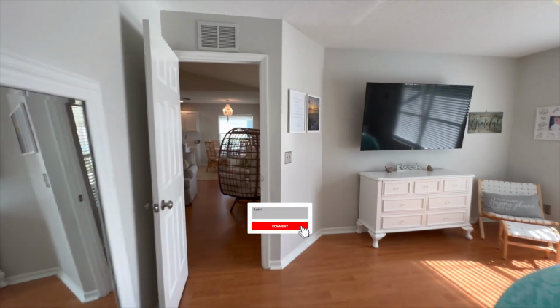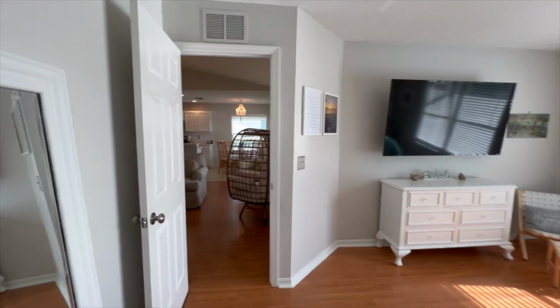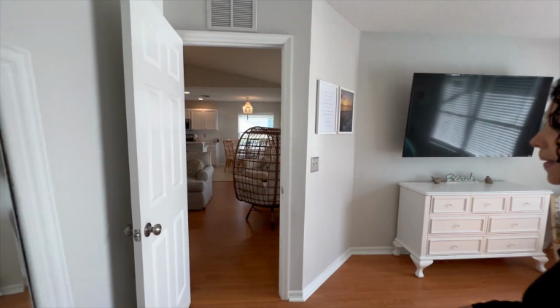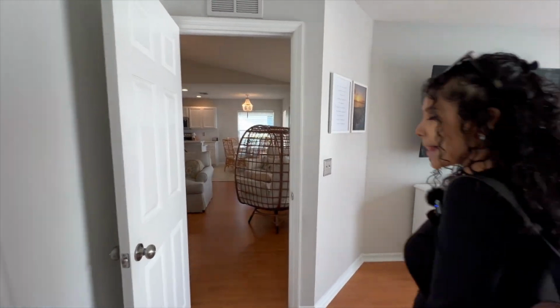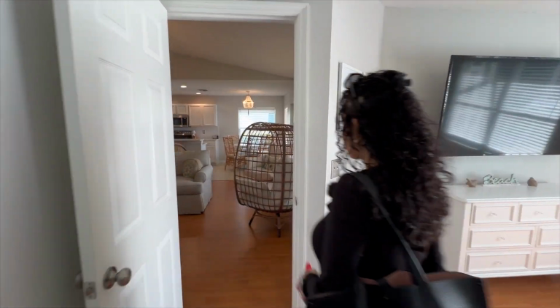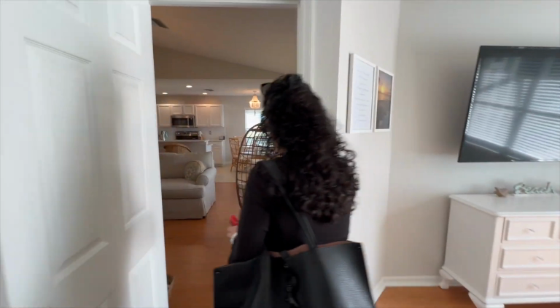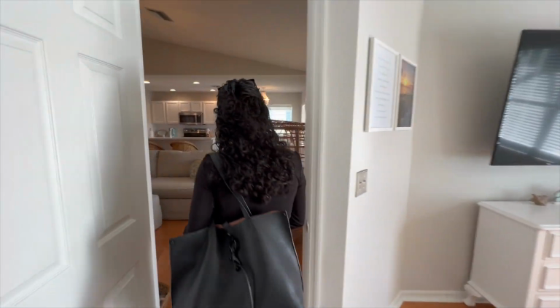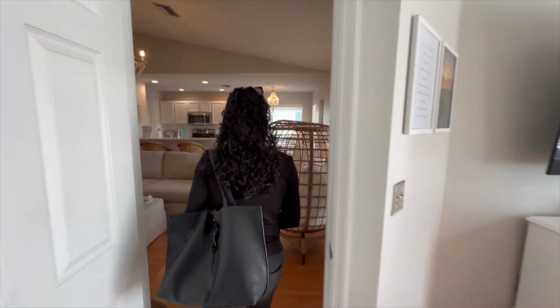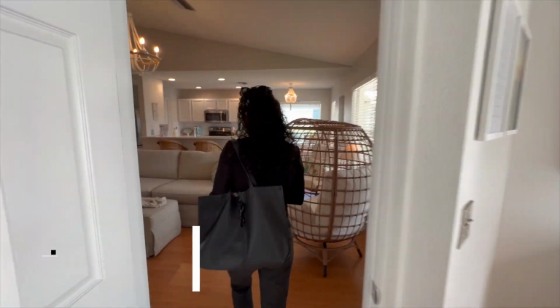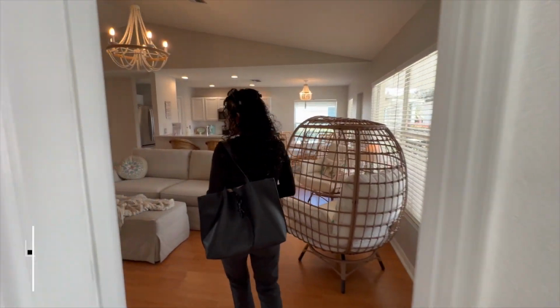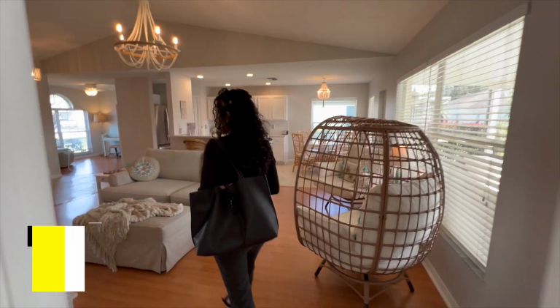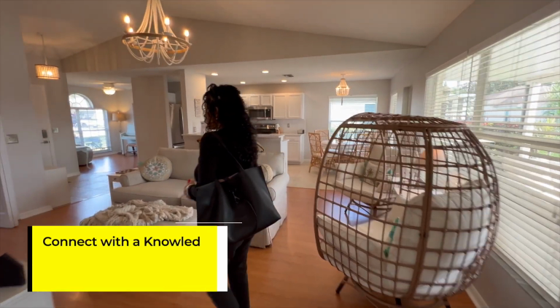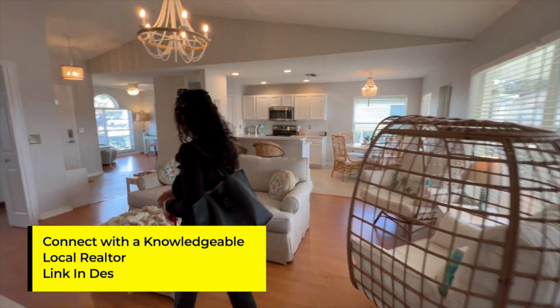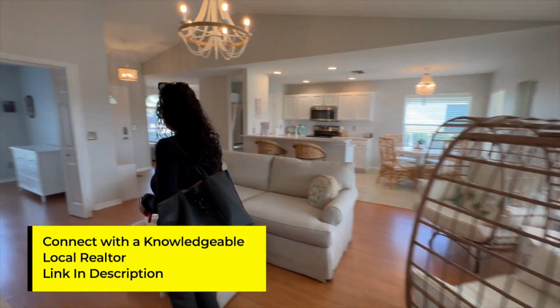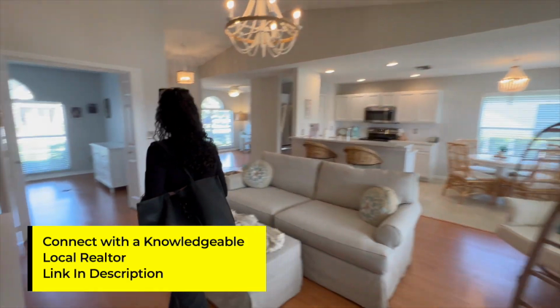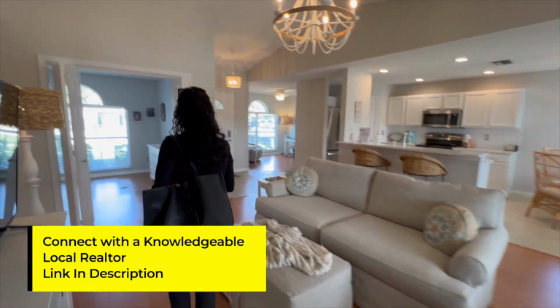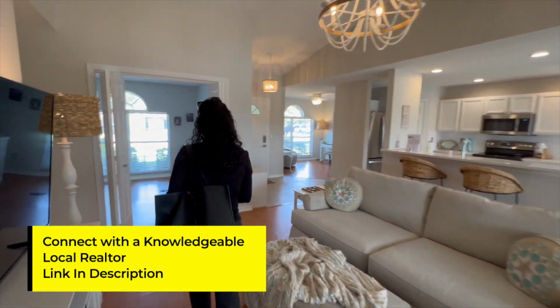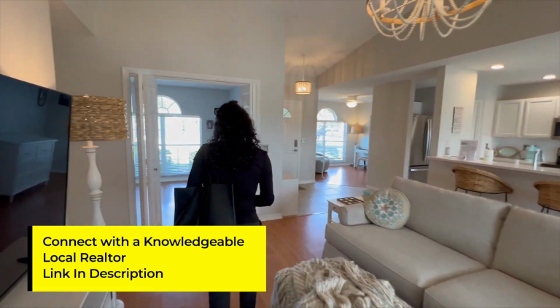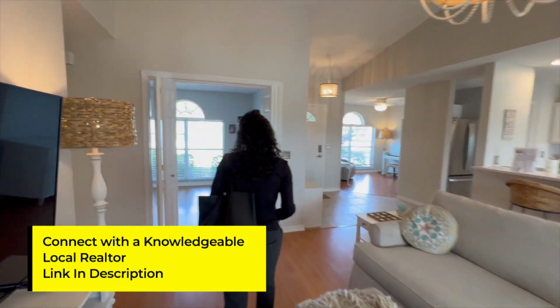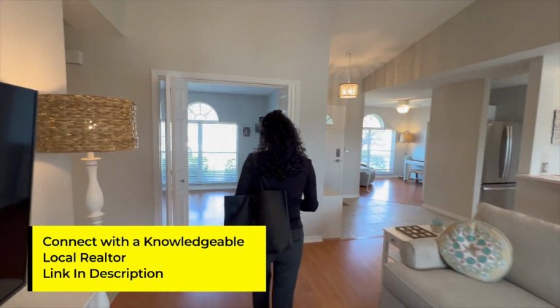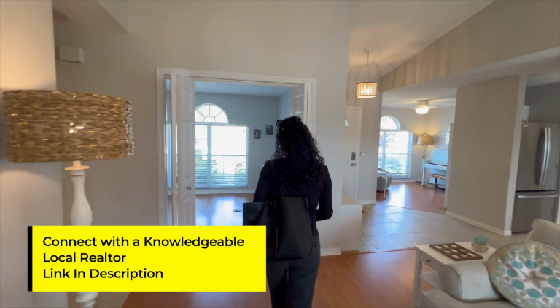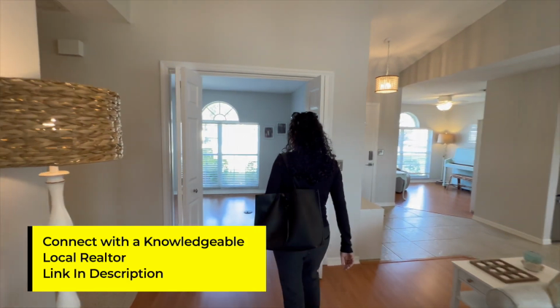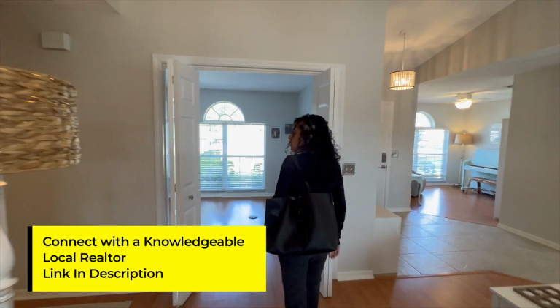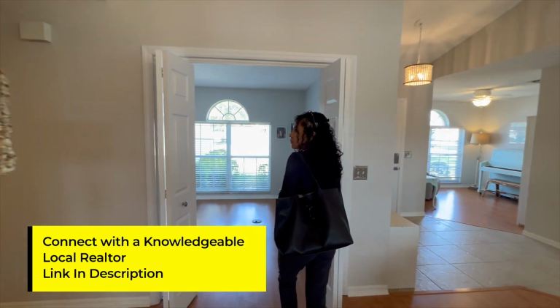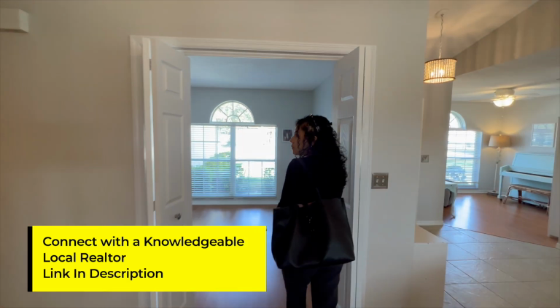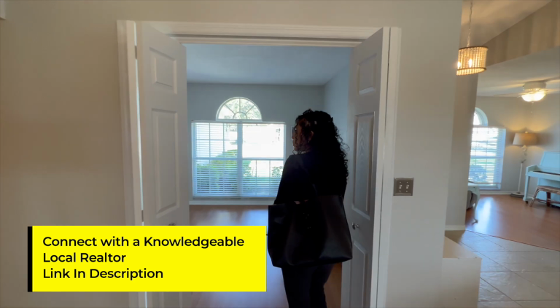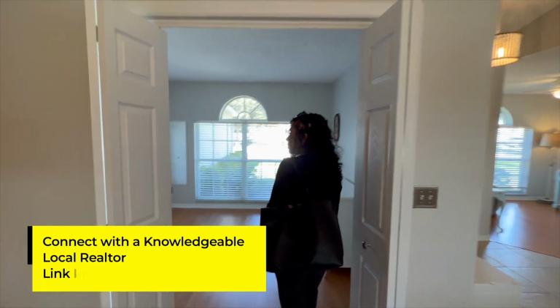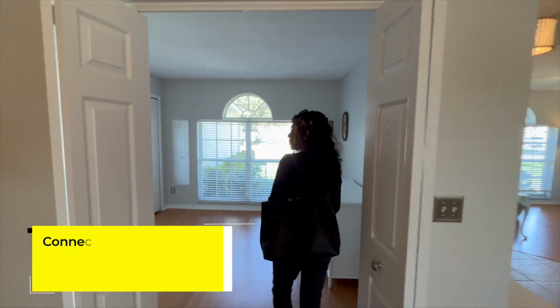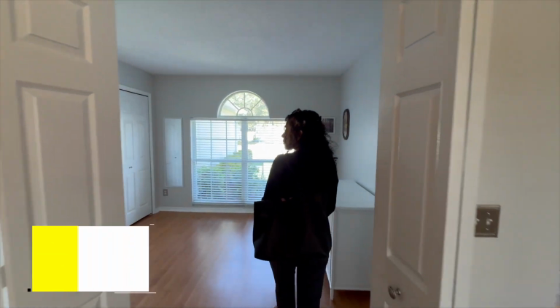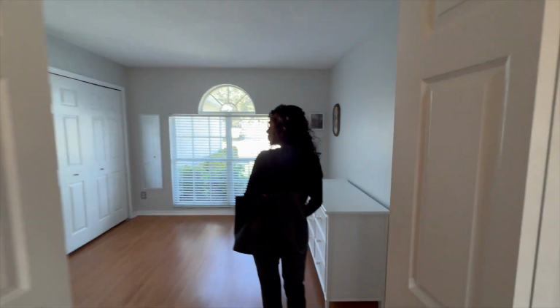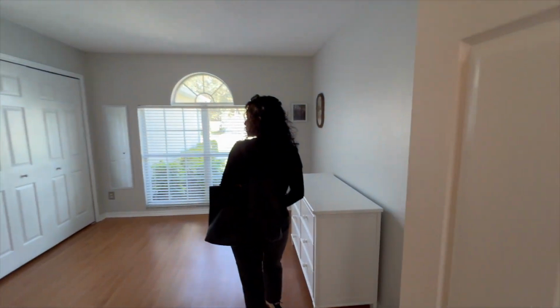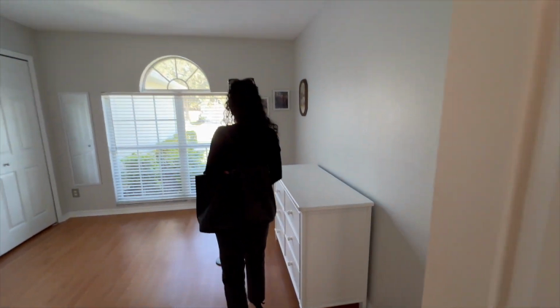As always, if you are looking to buy or sell a home anywhere in Florida, we will have a link in the description to help you get connected with a vetted realtor in Parrish or anywhere else in Florida.